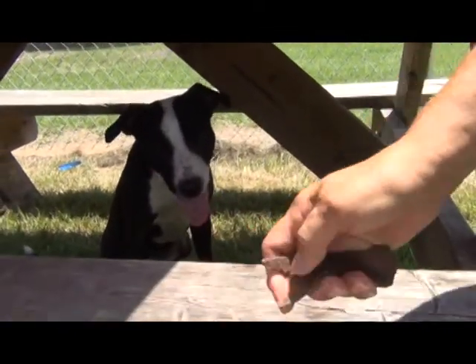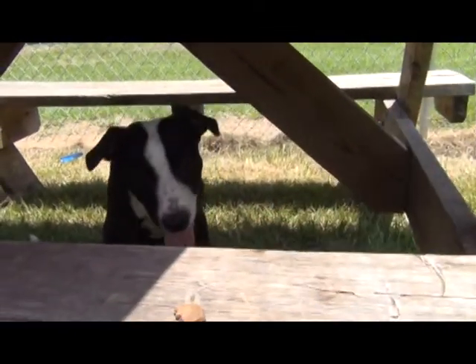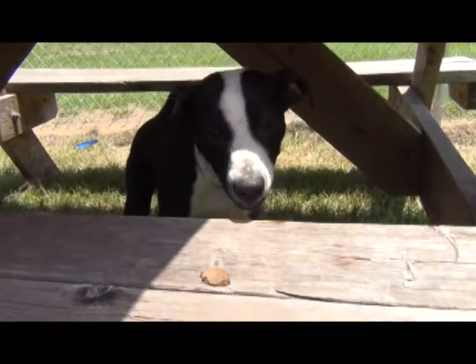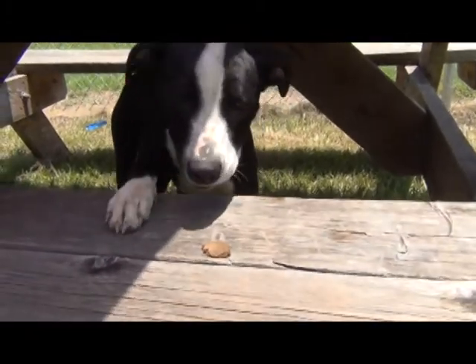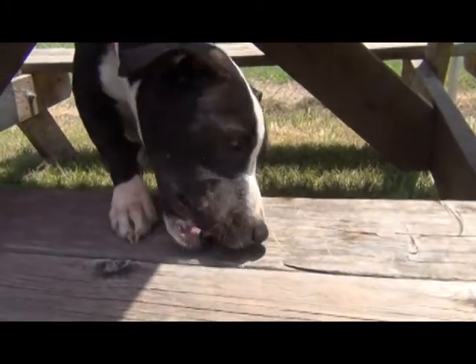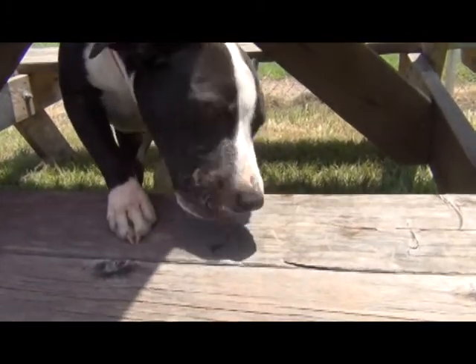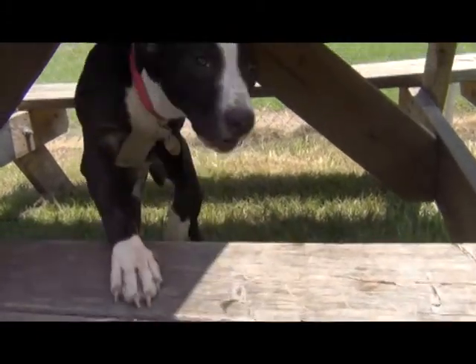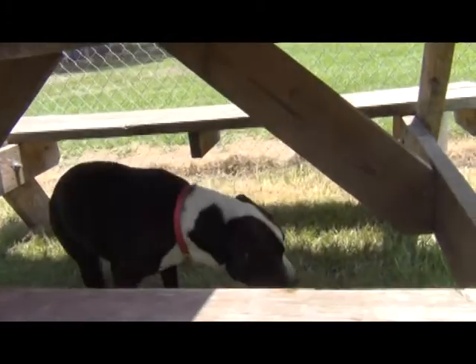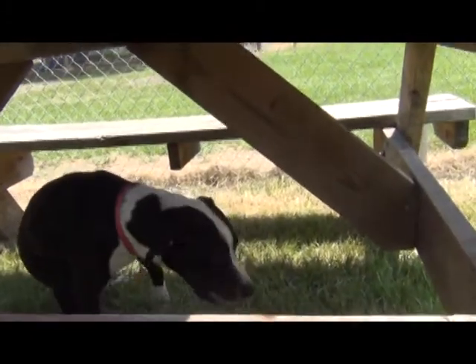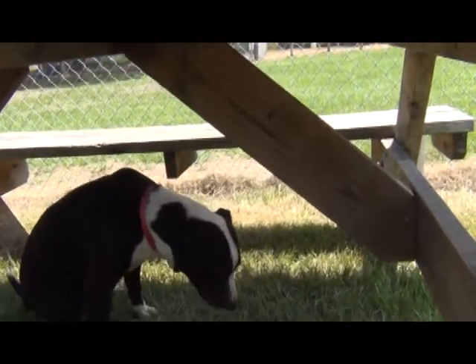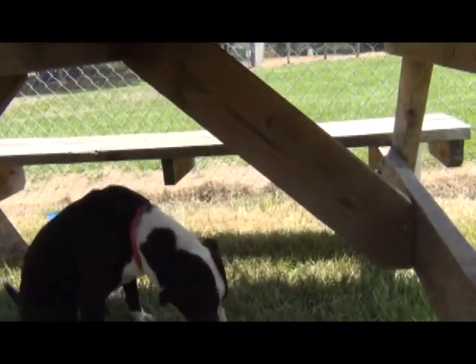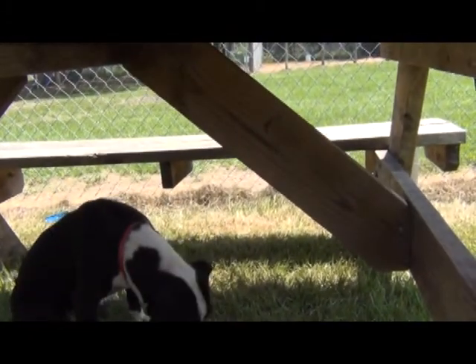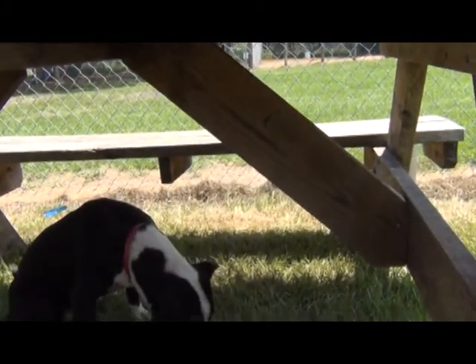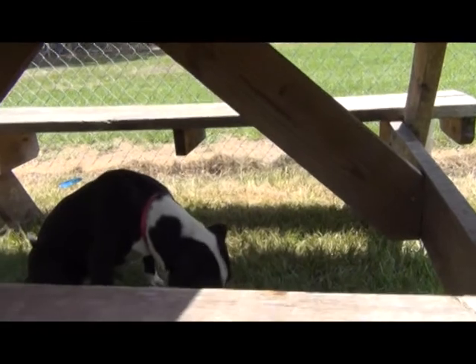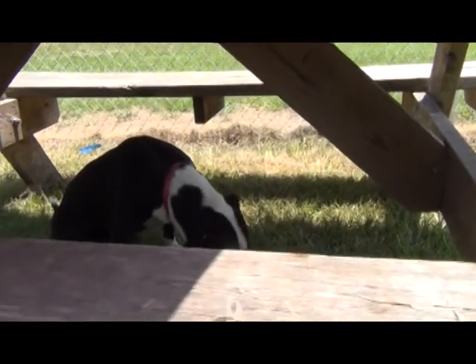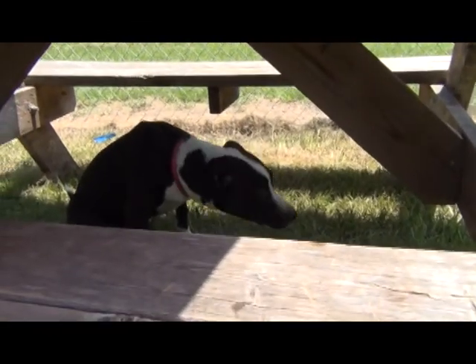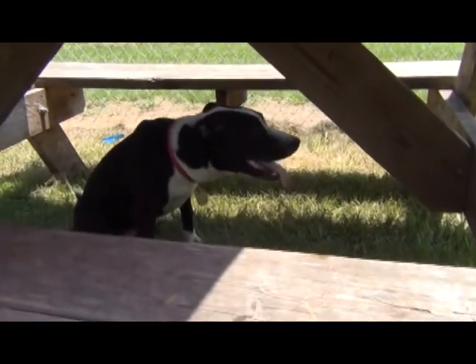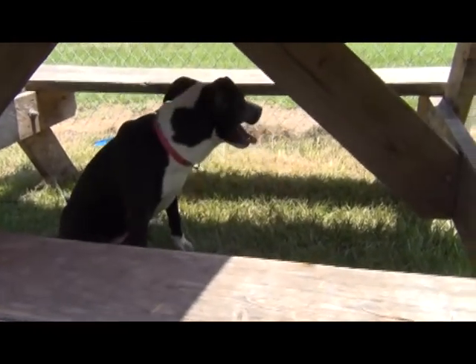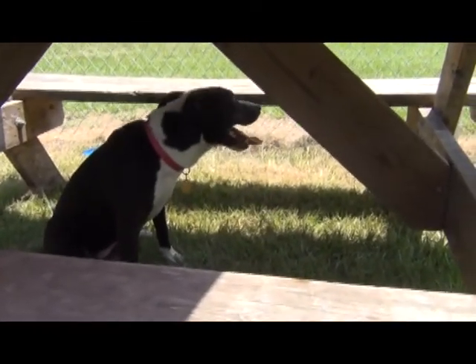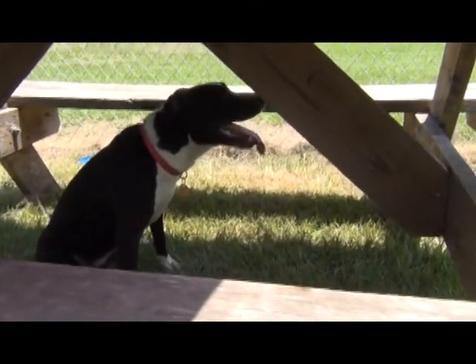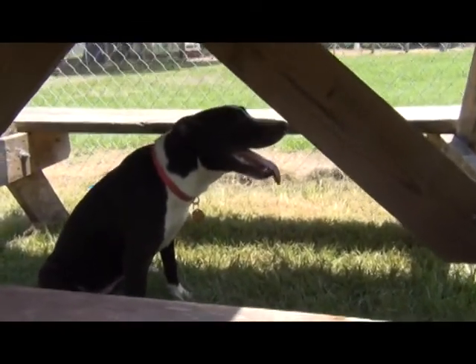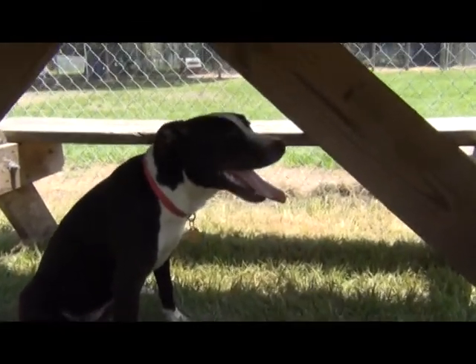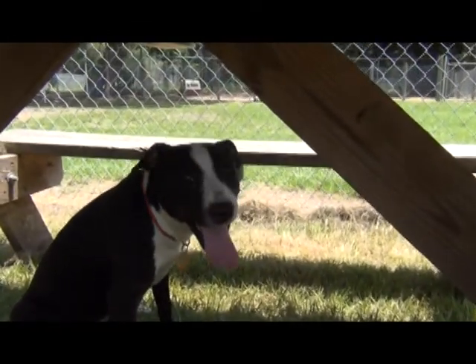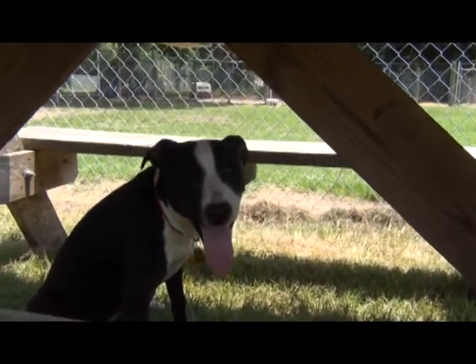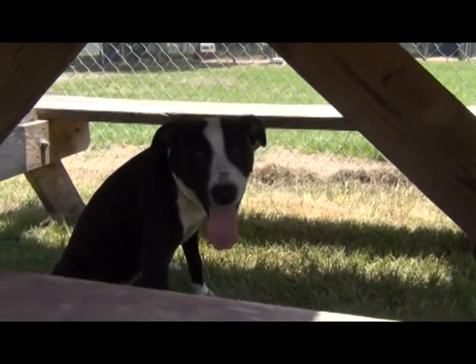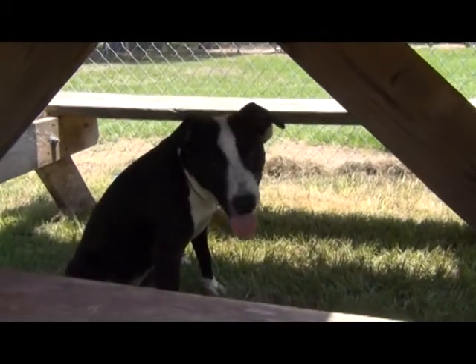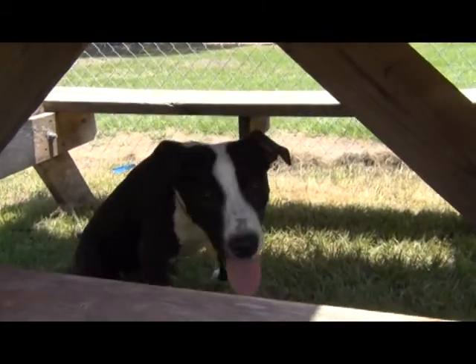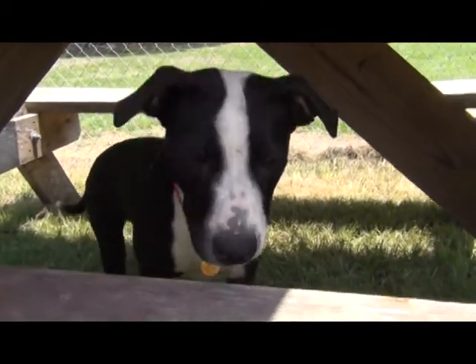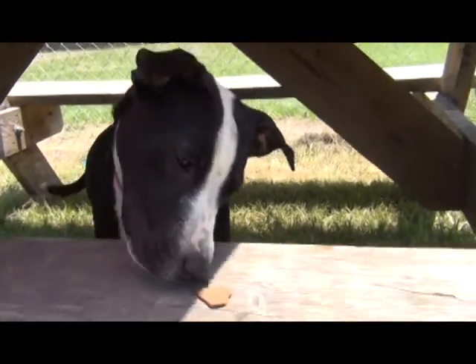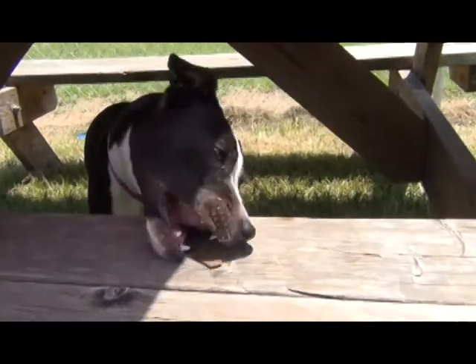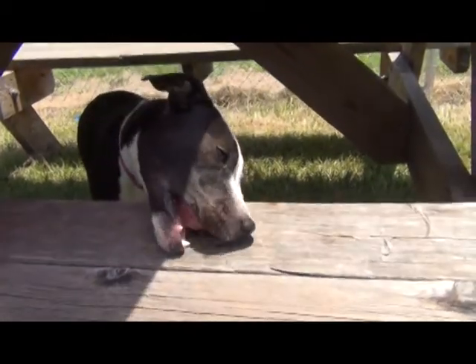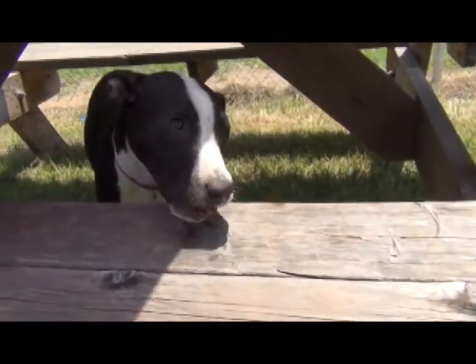Well, she's certainly not a little piggy, that's for sure. She's very polite, takes her treats very gently. She's very gentle. I haven't seen a puppy this young who has been so gentle as this girl. It's very unusual to have such a calm puppy.